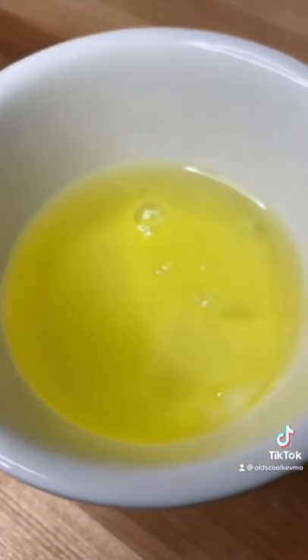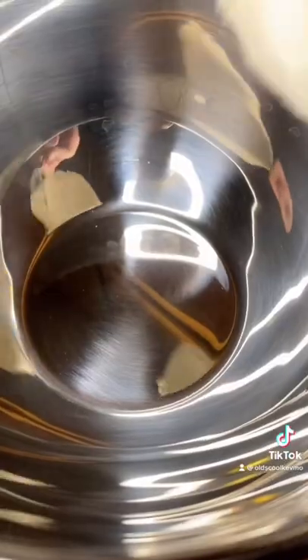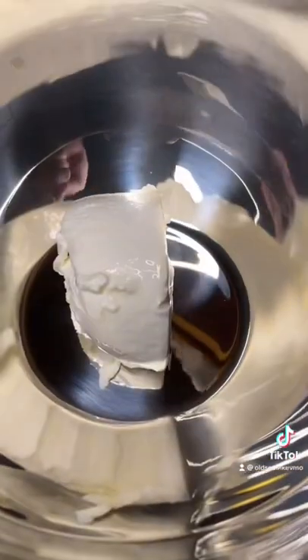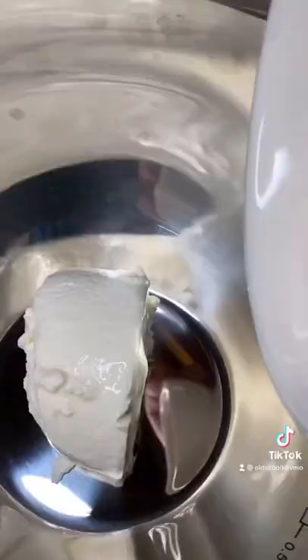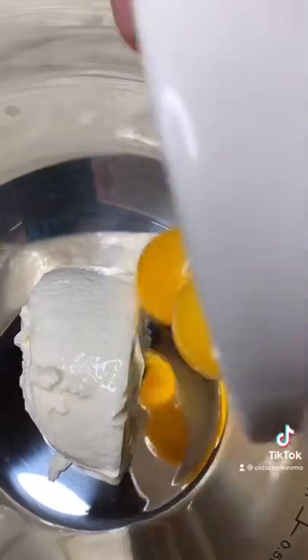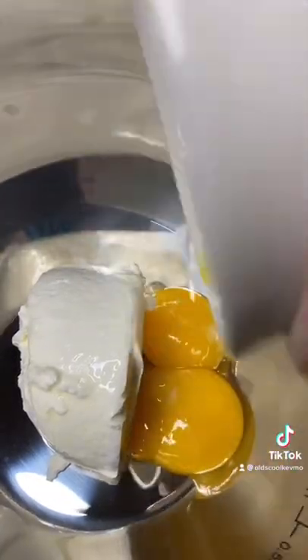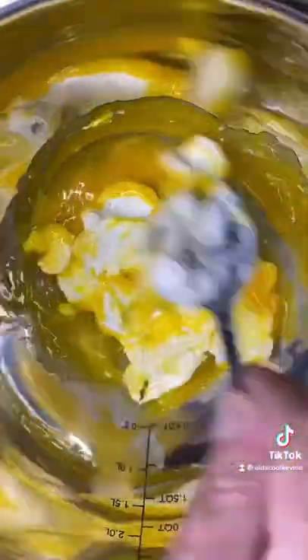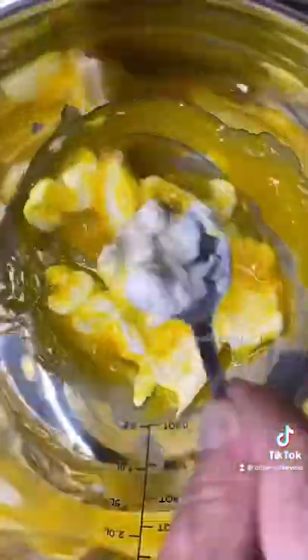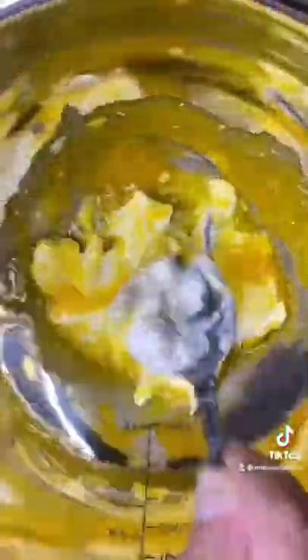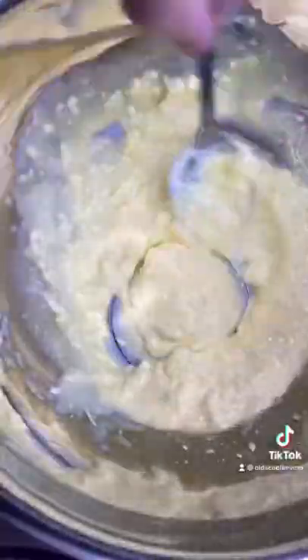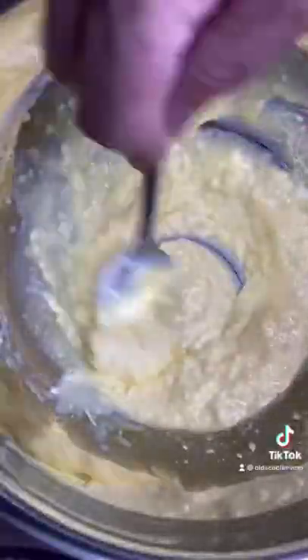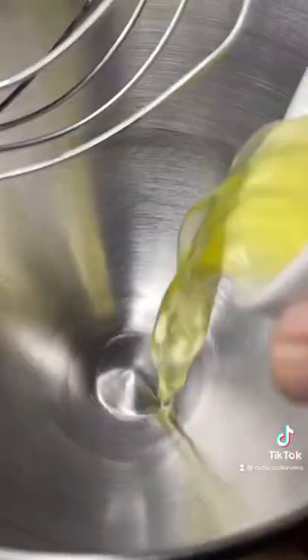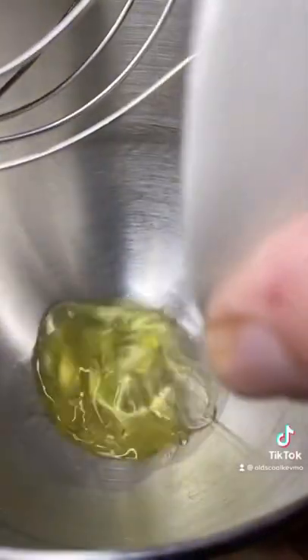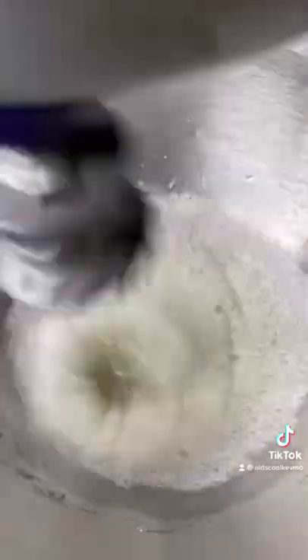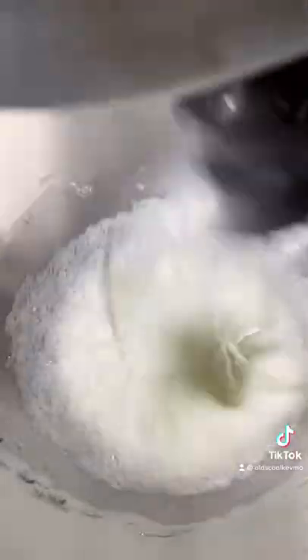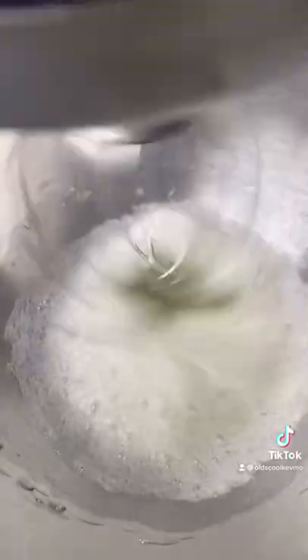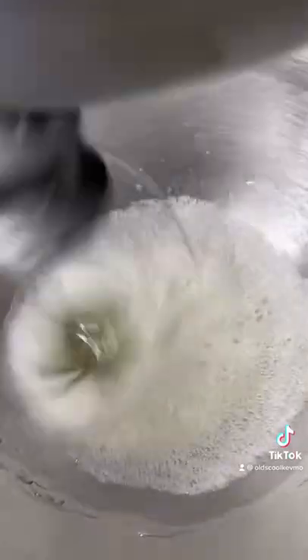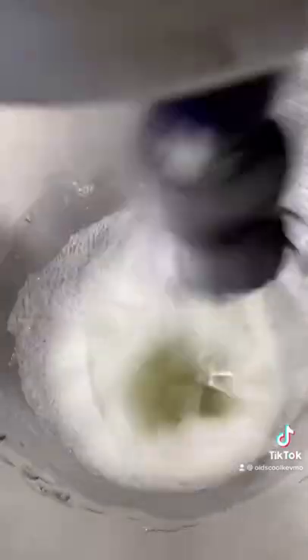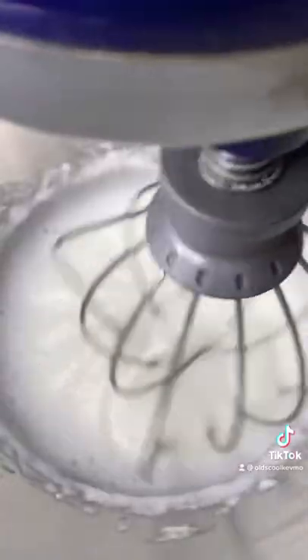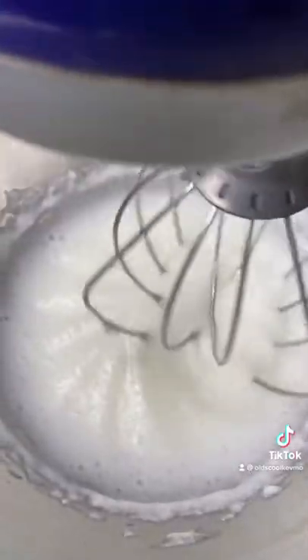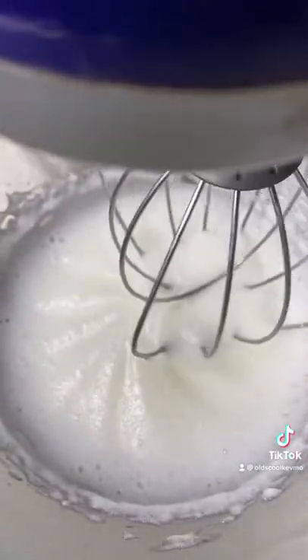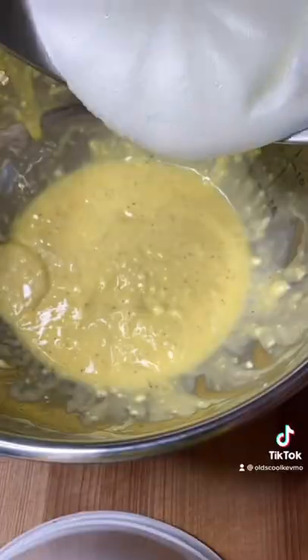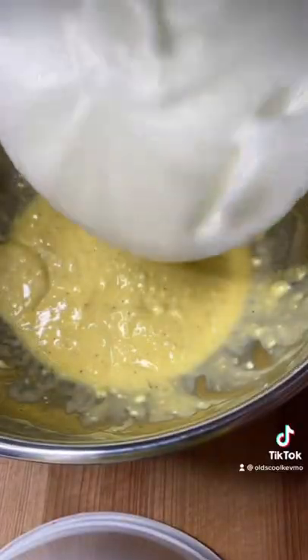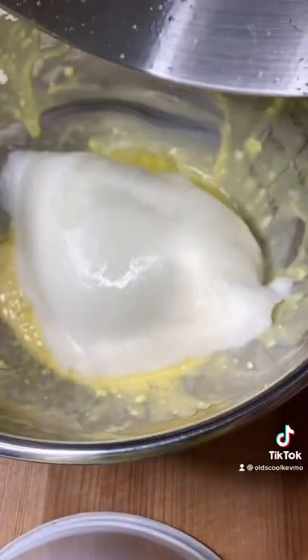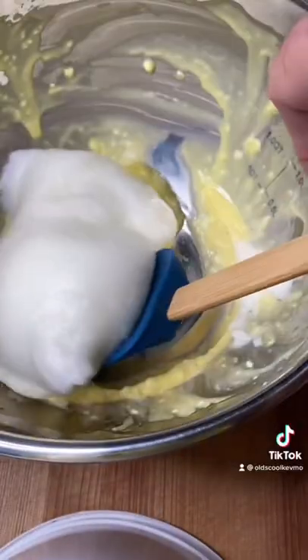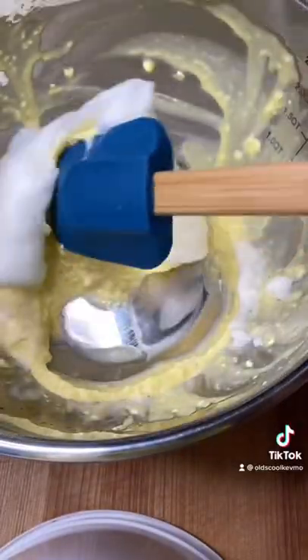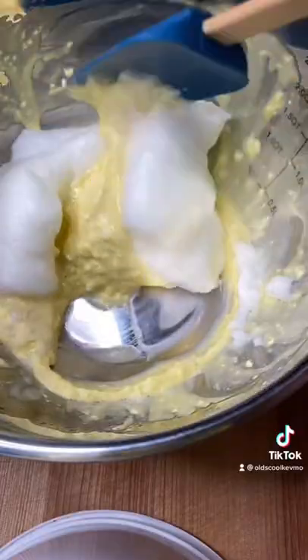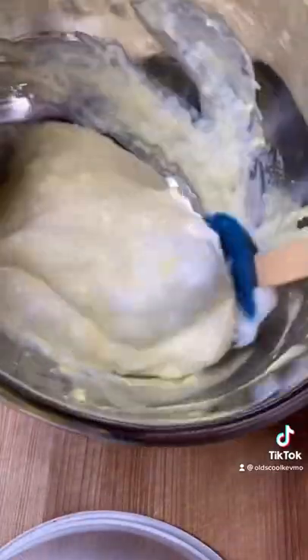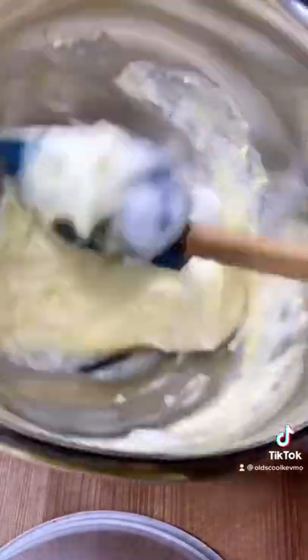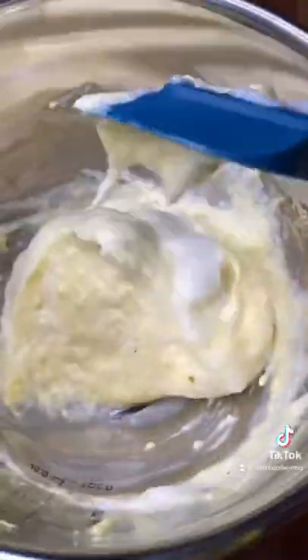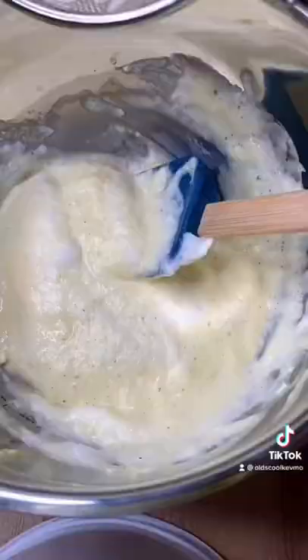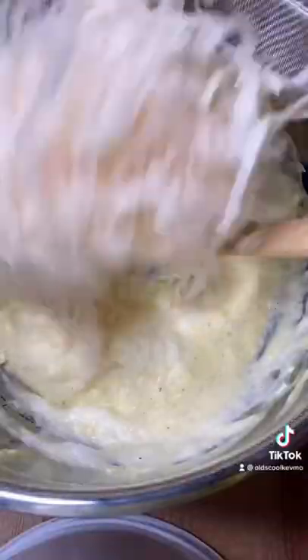Separate two eggs. Quarter cup cream cheese, plus the egg yolks — we mix that up. We're going to bring those whites to a soft peak and fold those in. We'll add the potatoes and fold those in too.